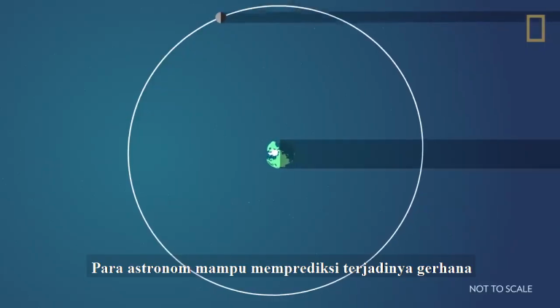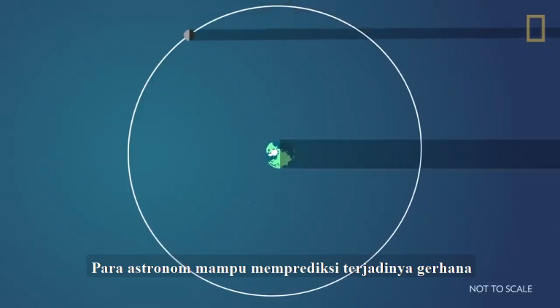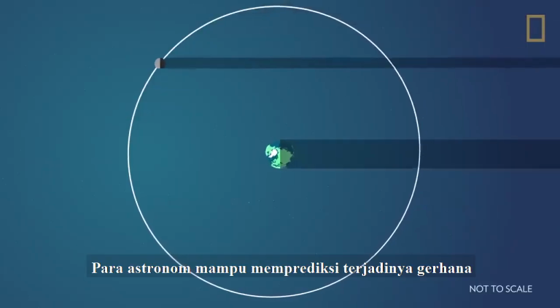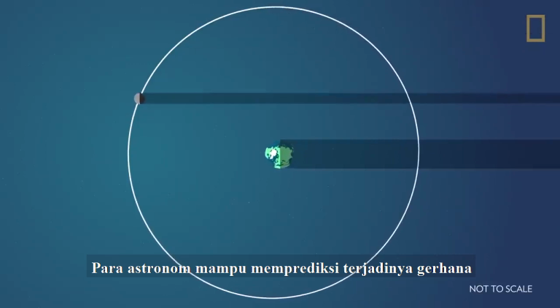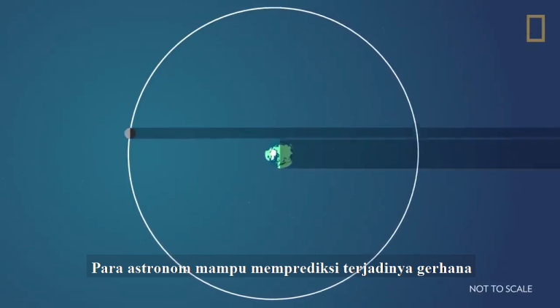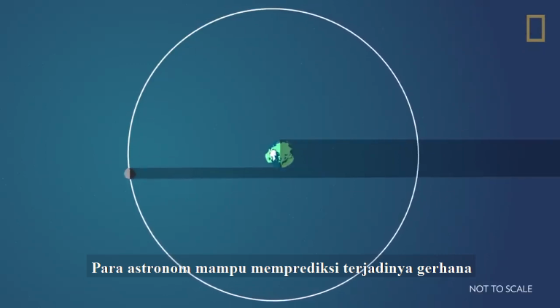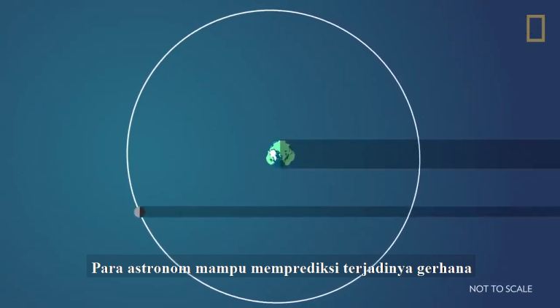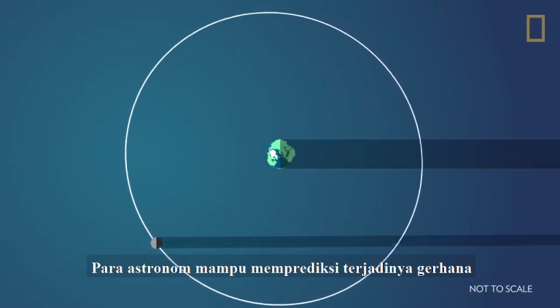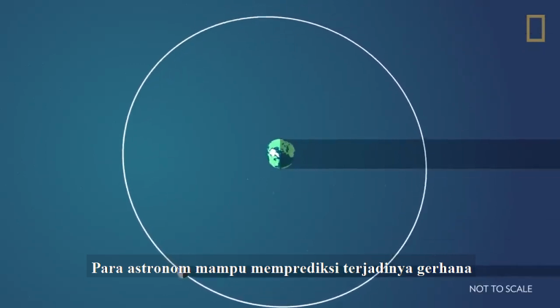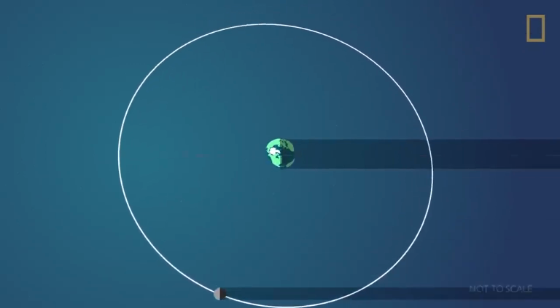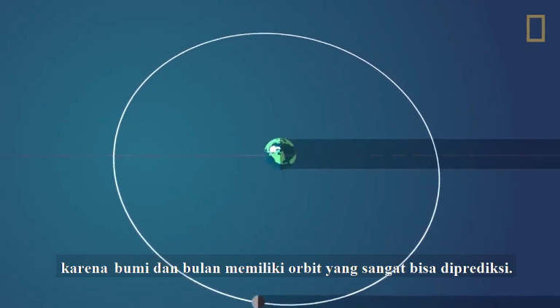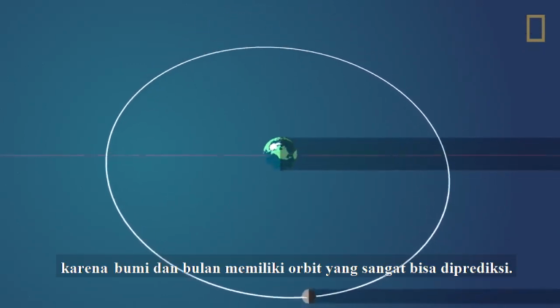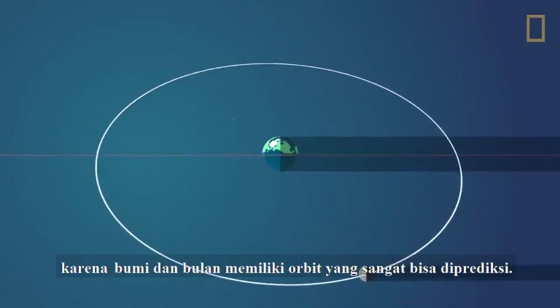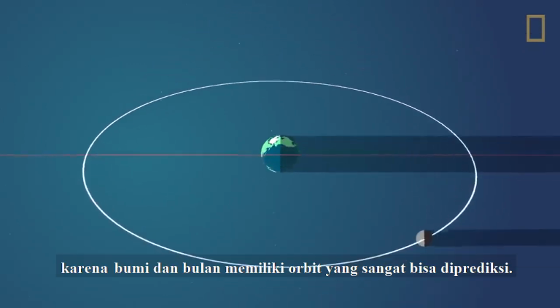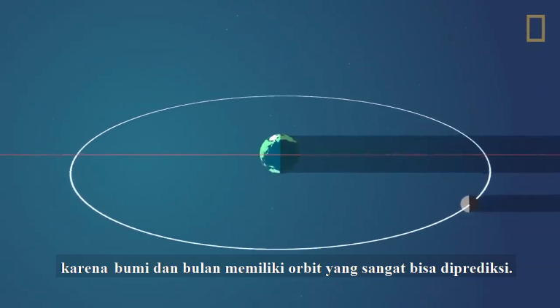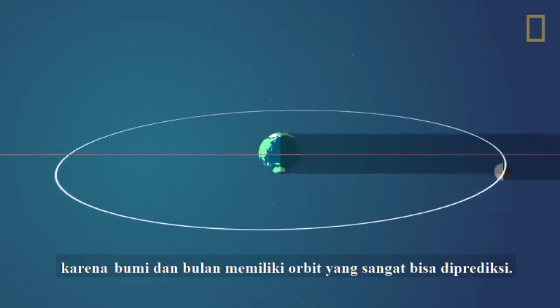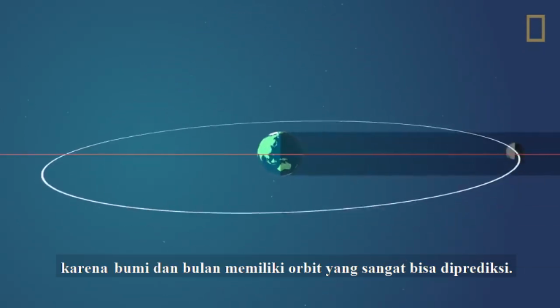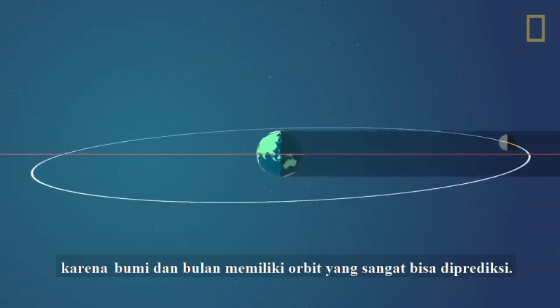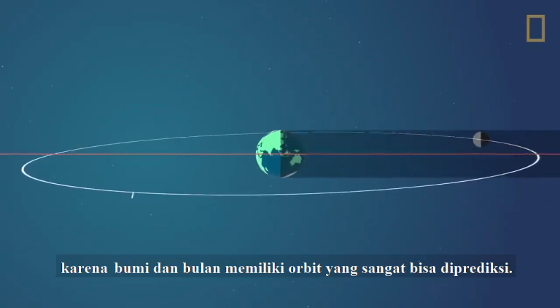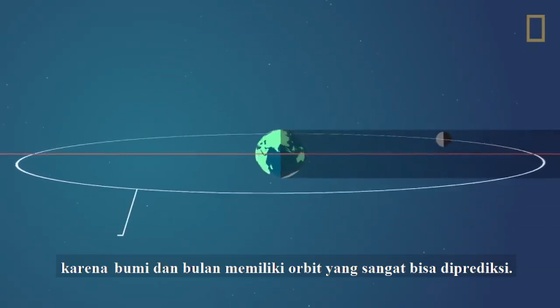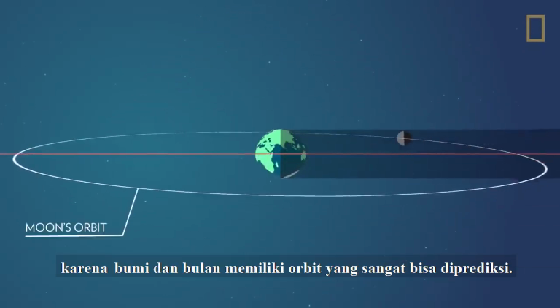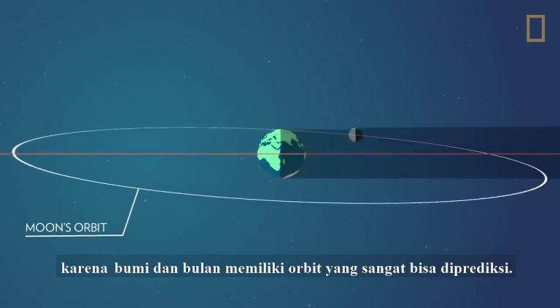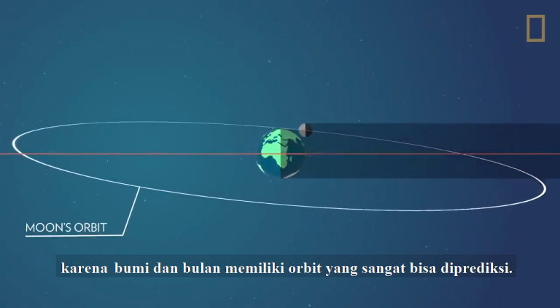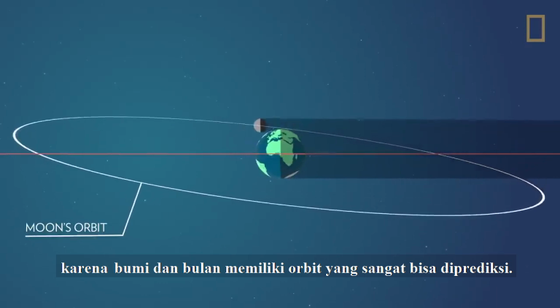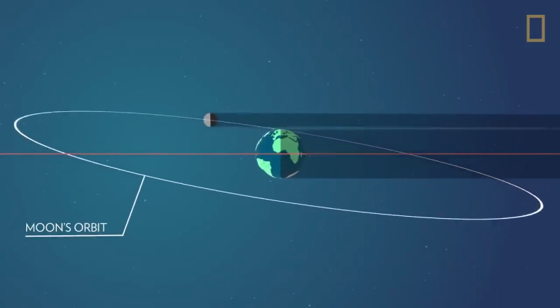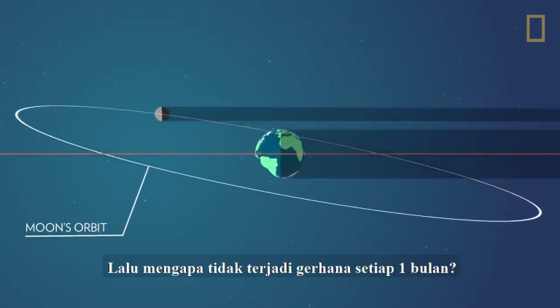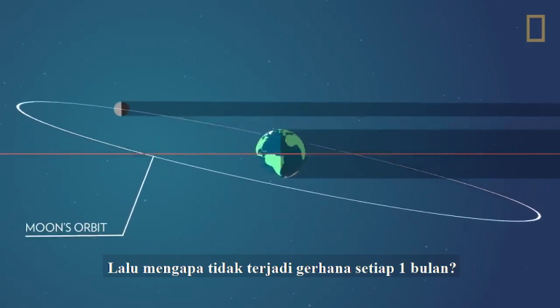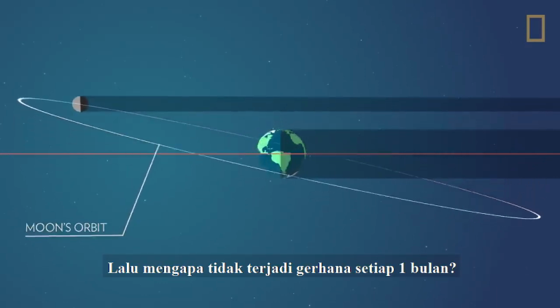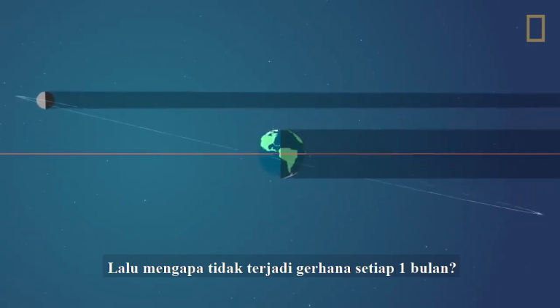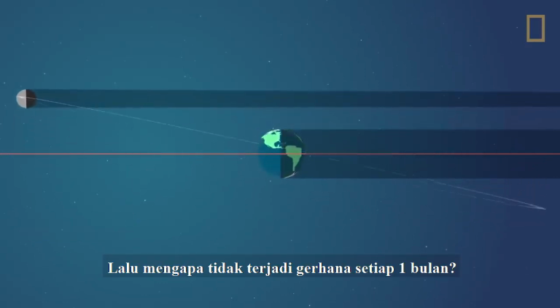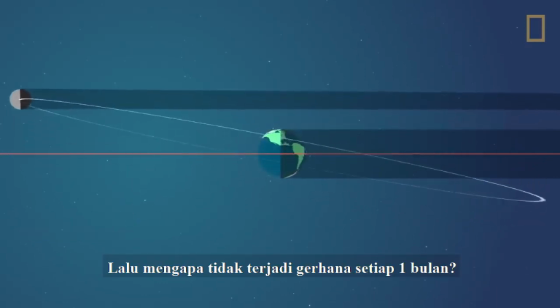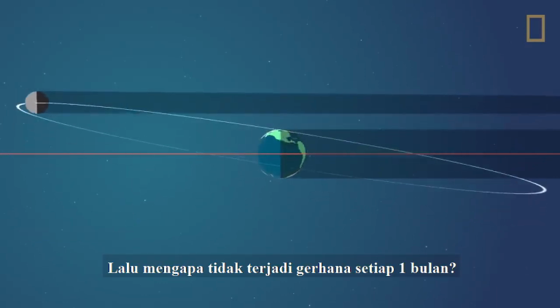Astronomers are able to predict eclipses because the Earth and Moon have very predictable orbits. Why, then, isn't there an eclipse every month?